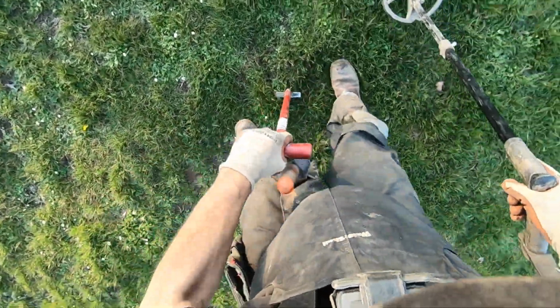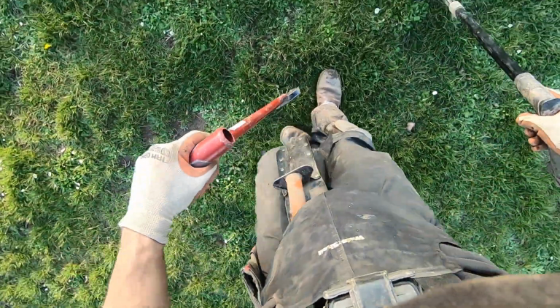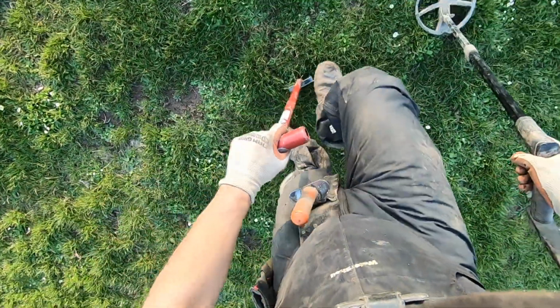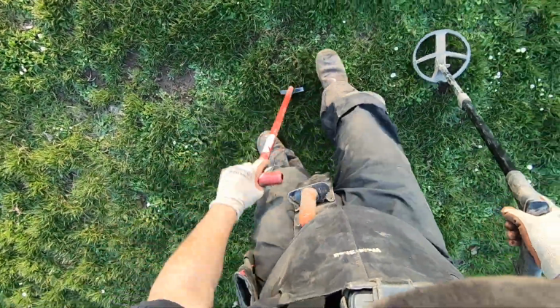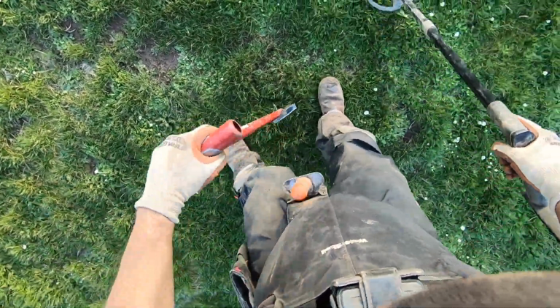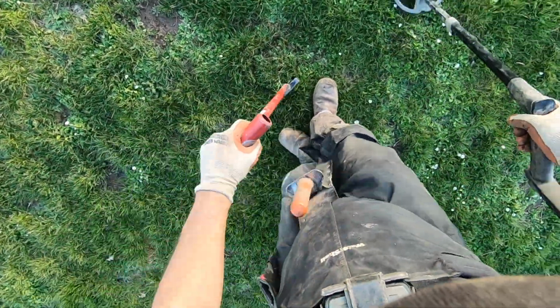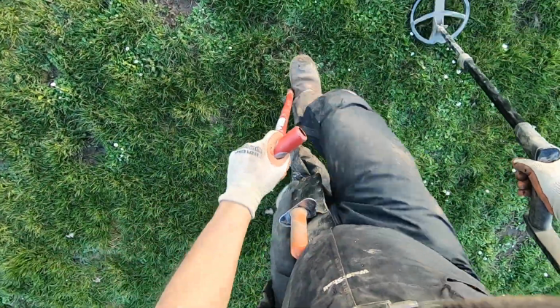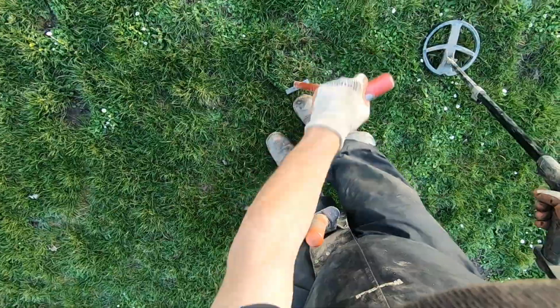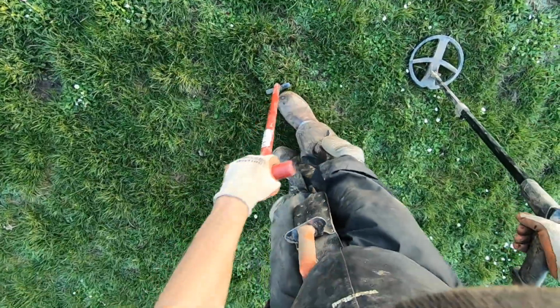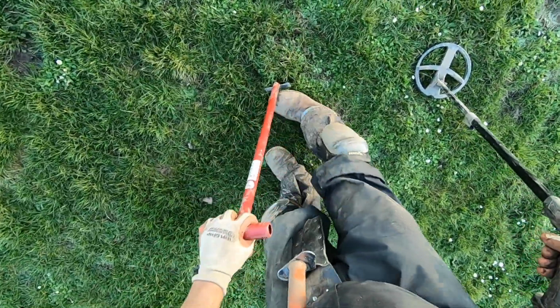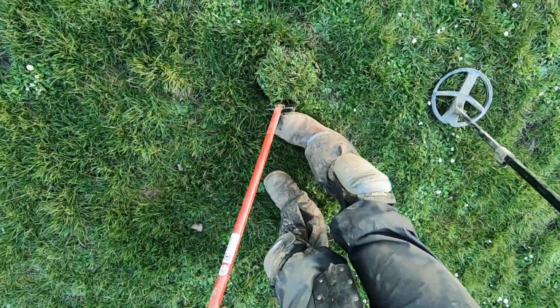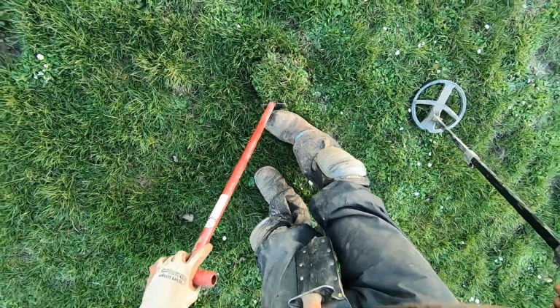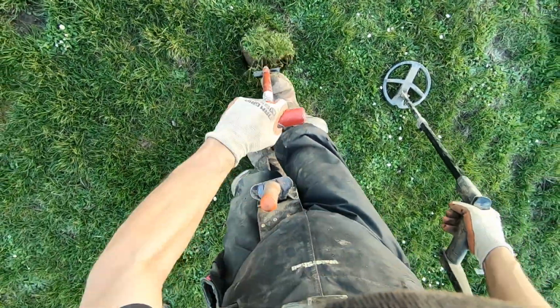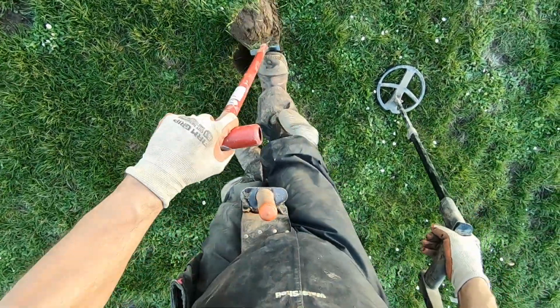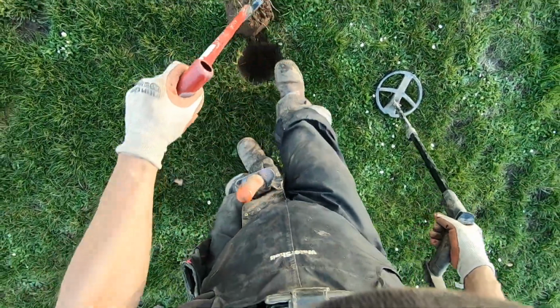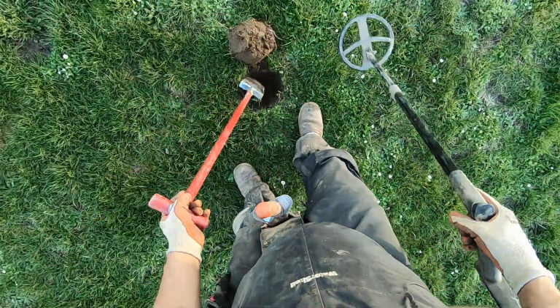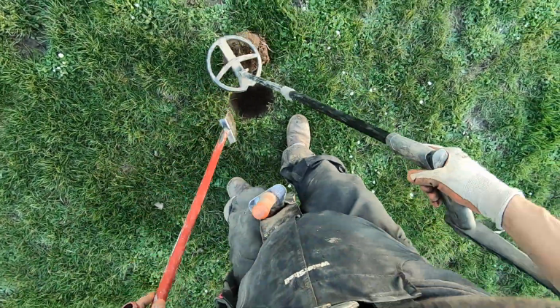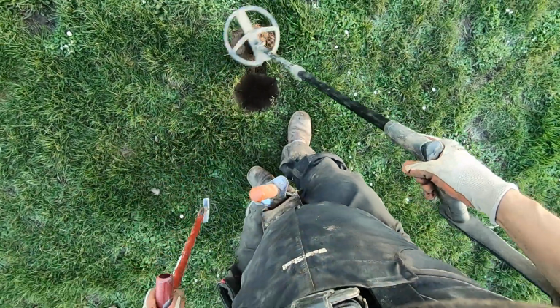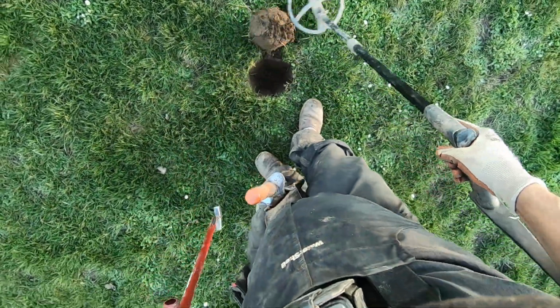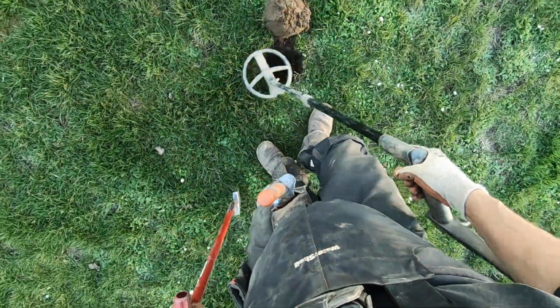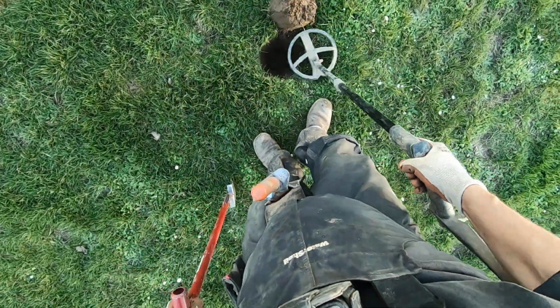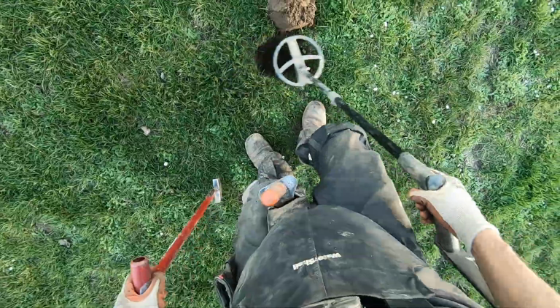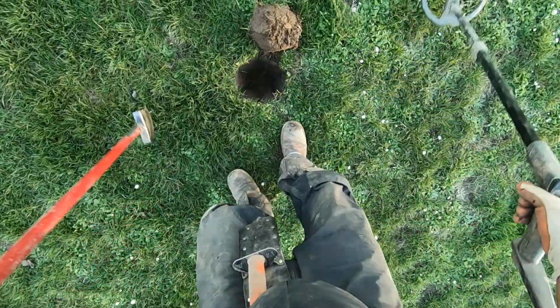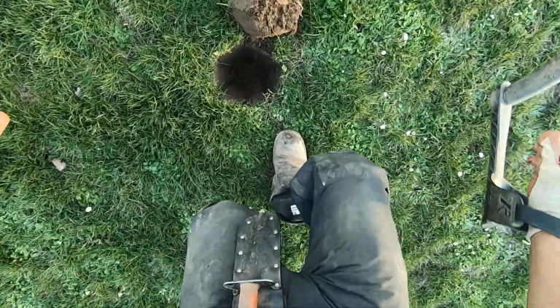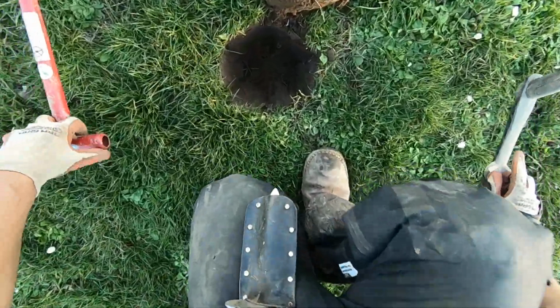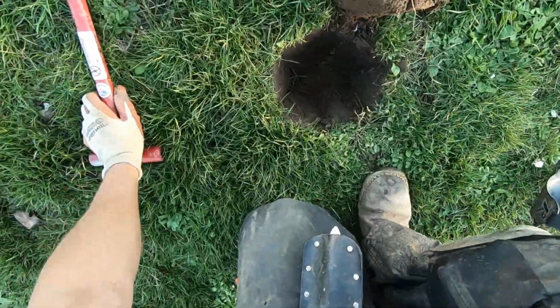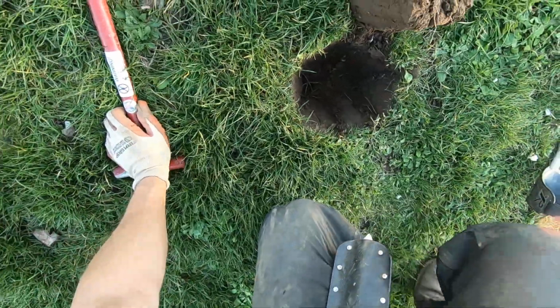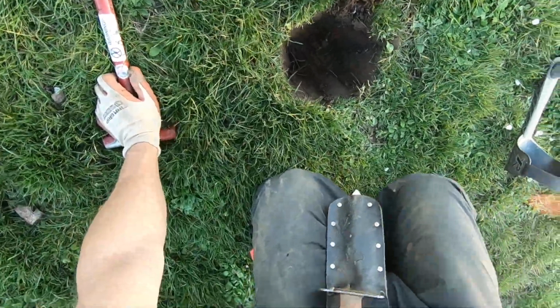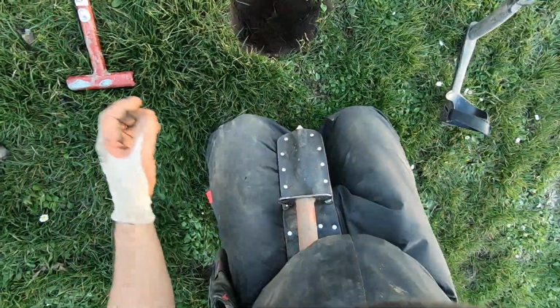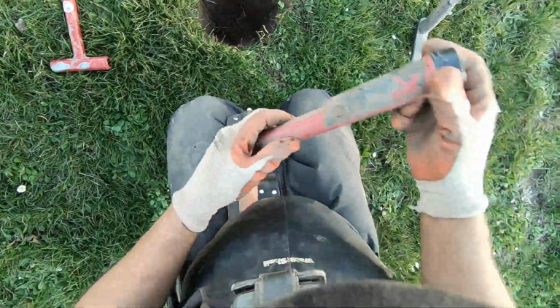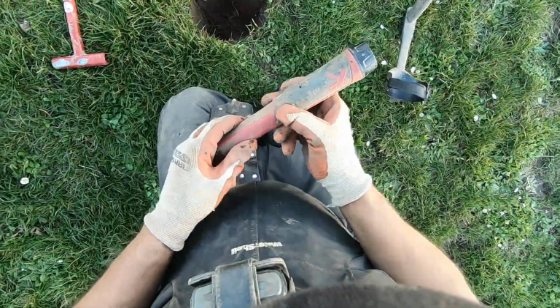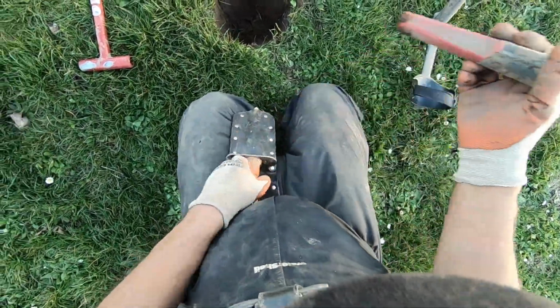Your trash-to-jewelry ratio goes up a lot once you clean a place out and then keep it pretty clean — maintain it.